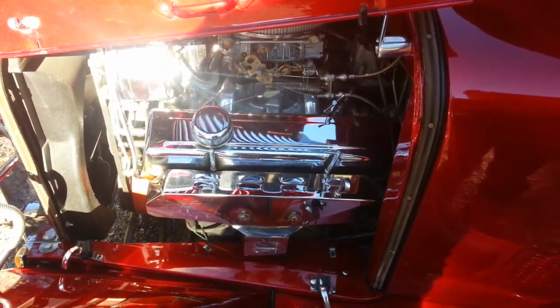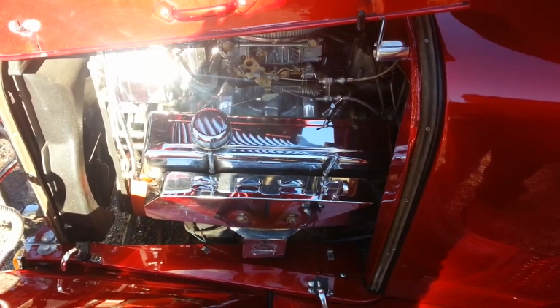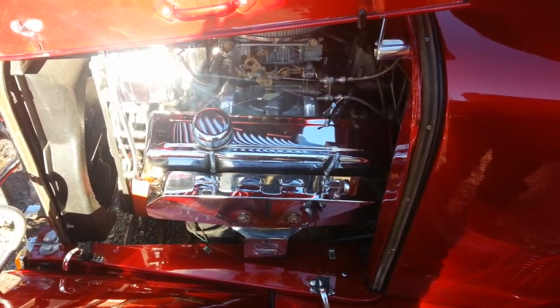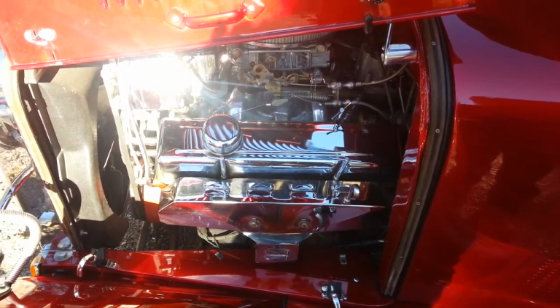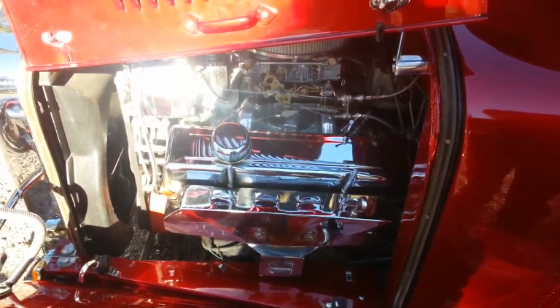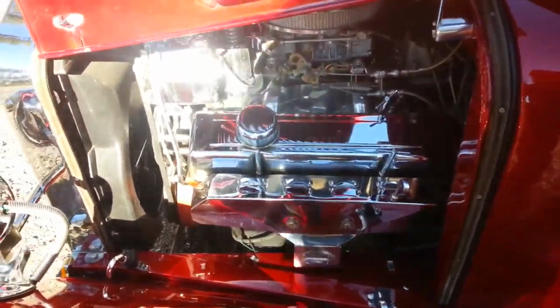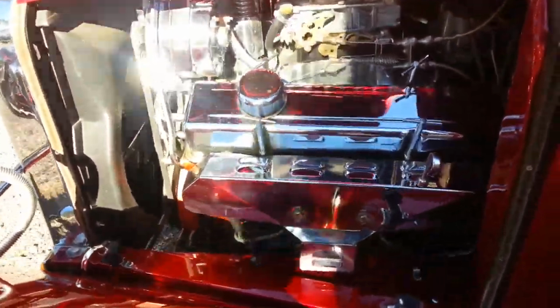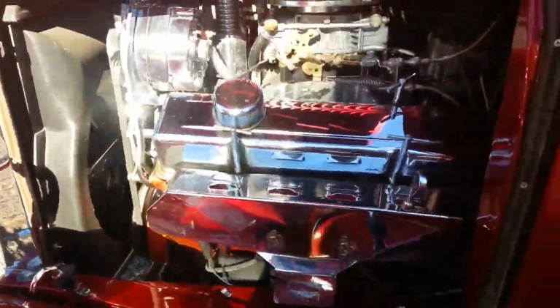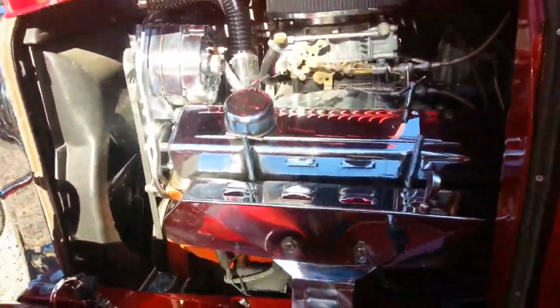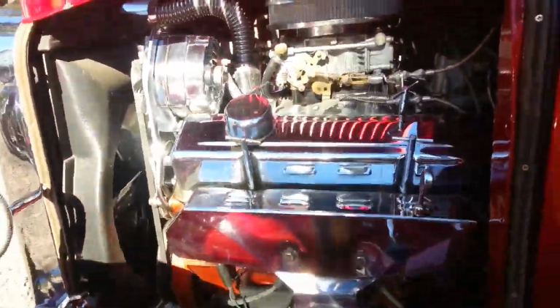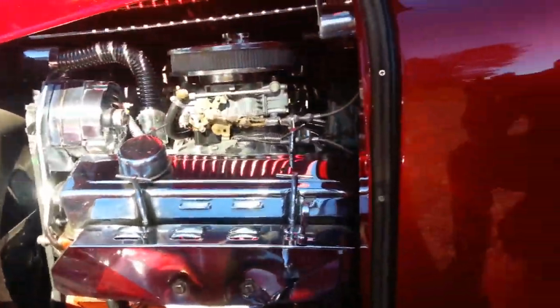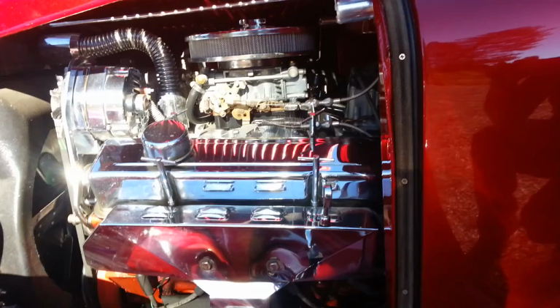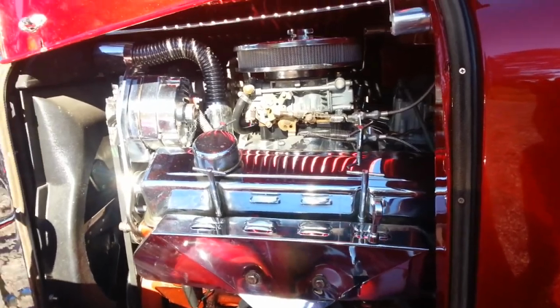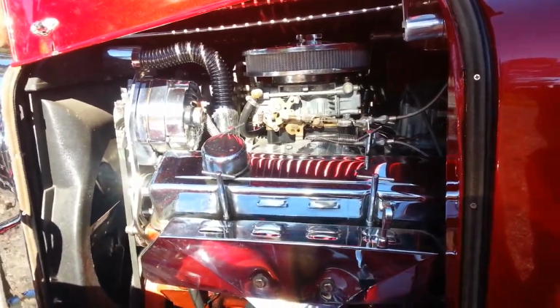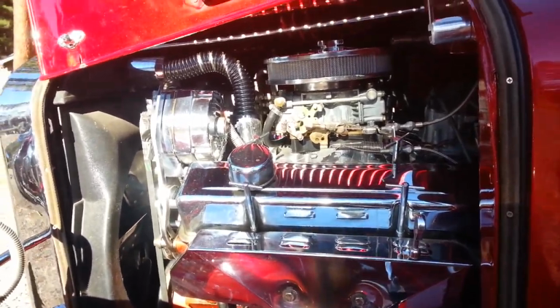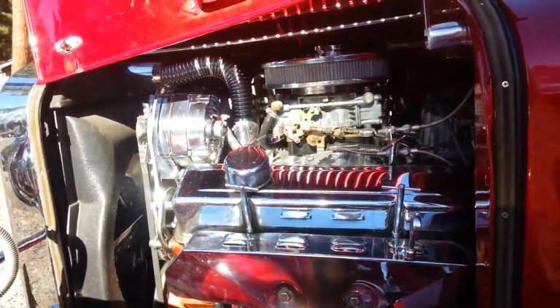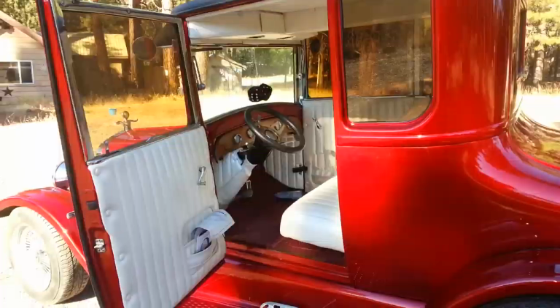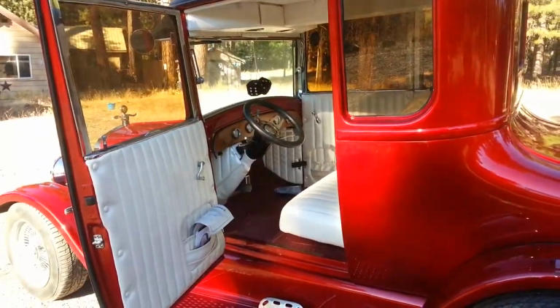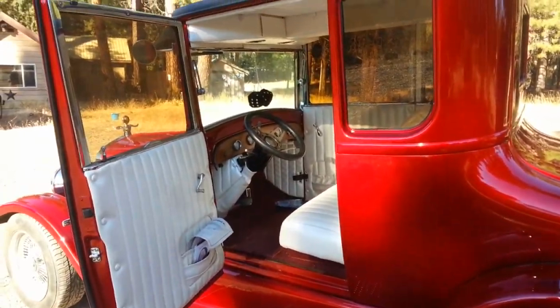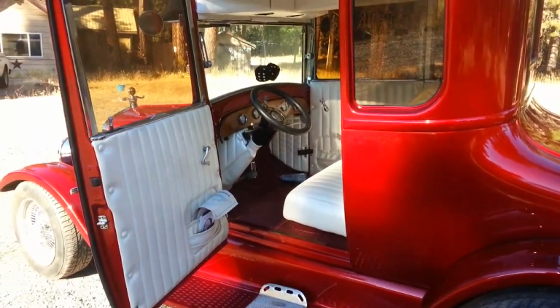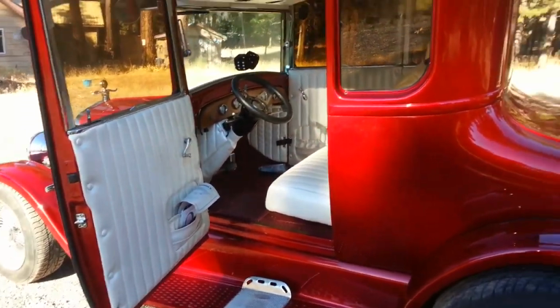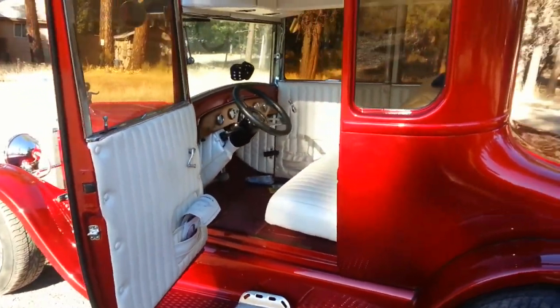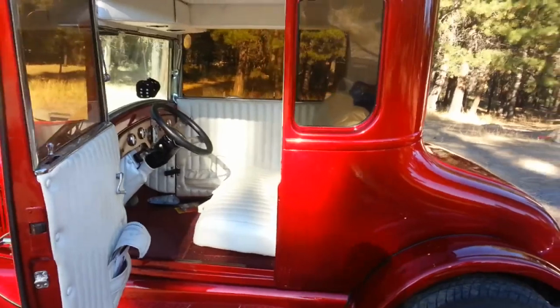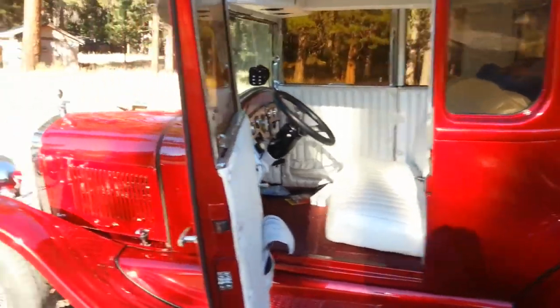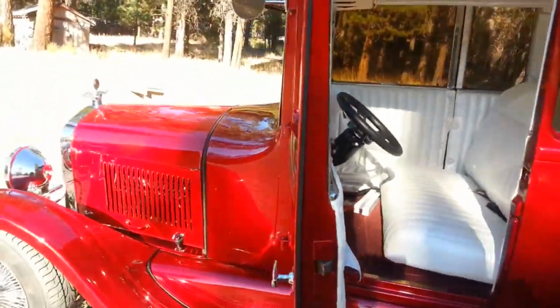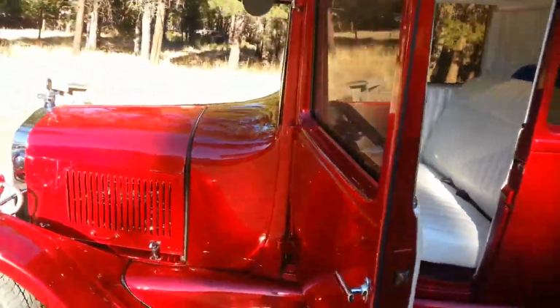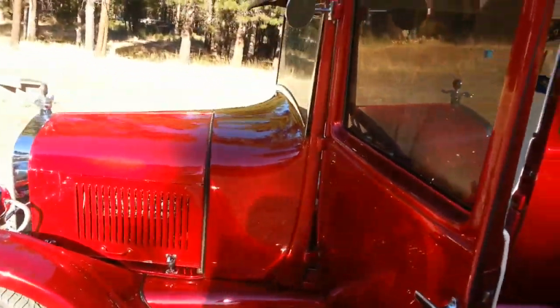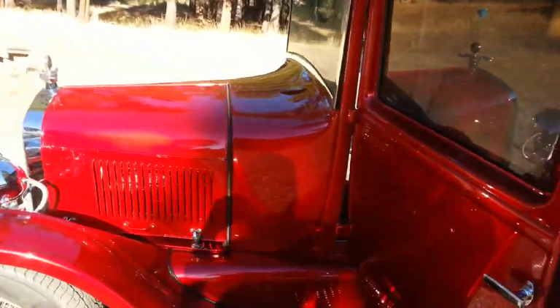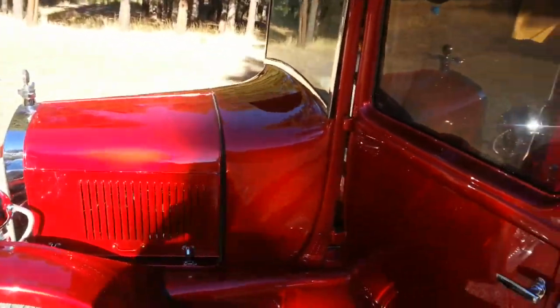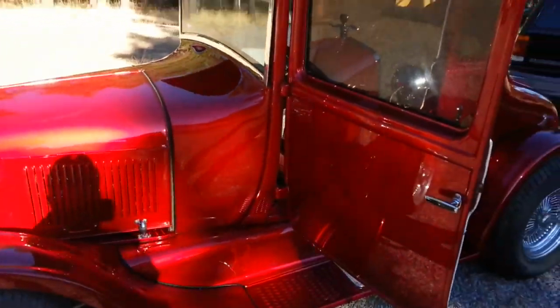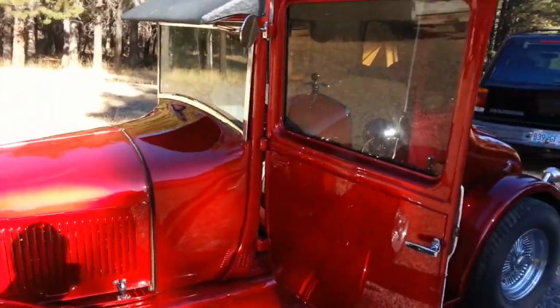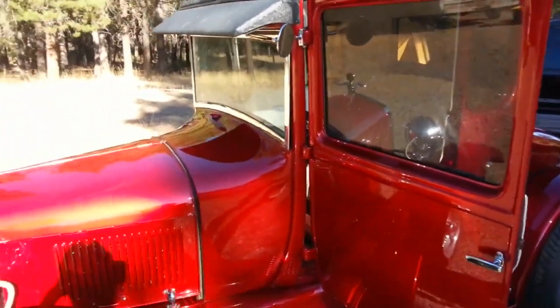Under the hood — it's all polished out. Well, y'all, this is the Model T. I've done shined it all up.